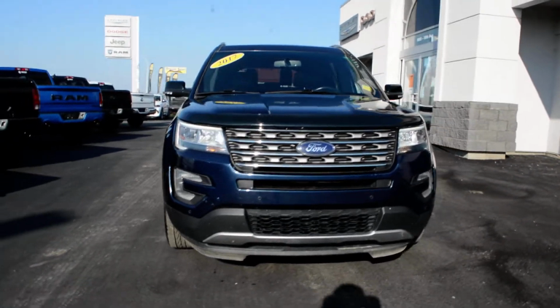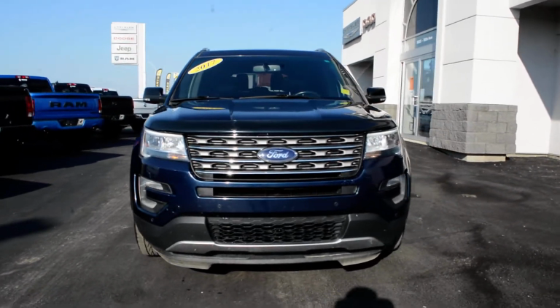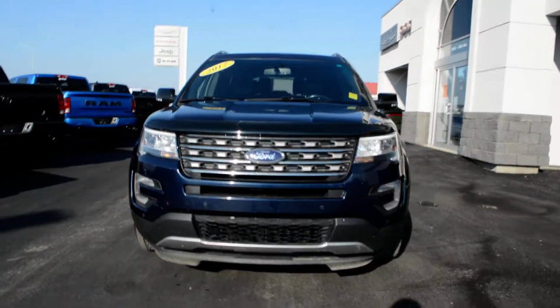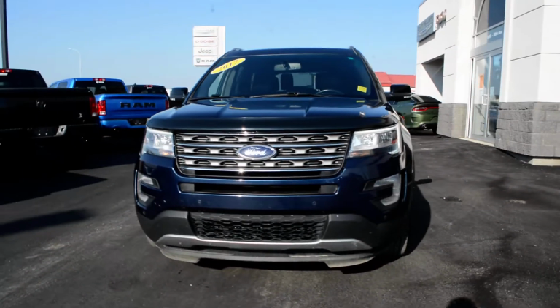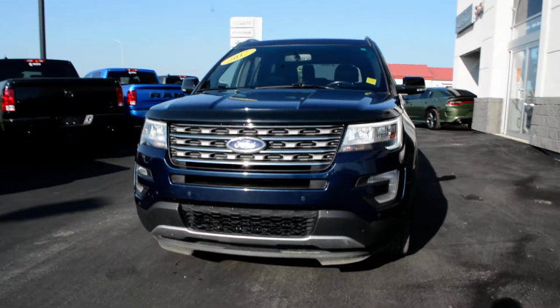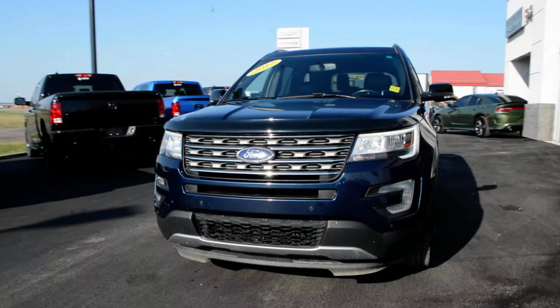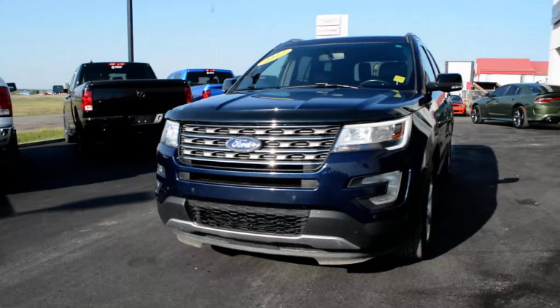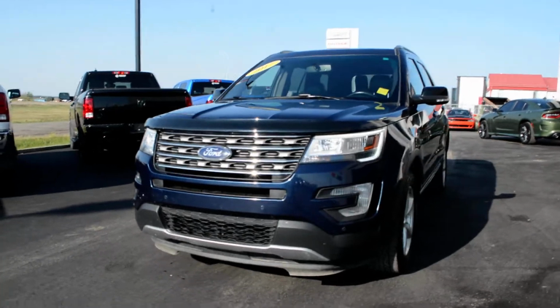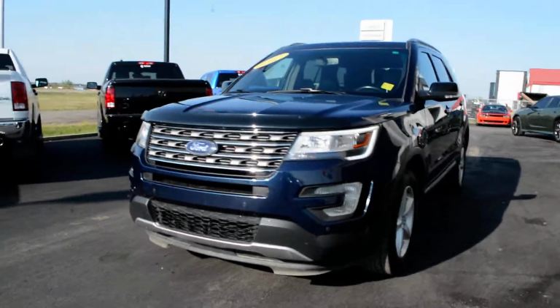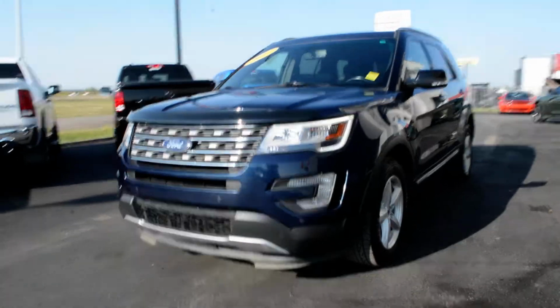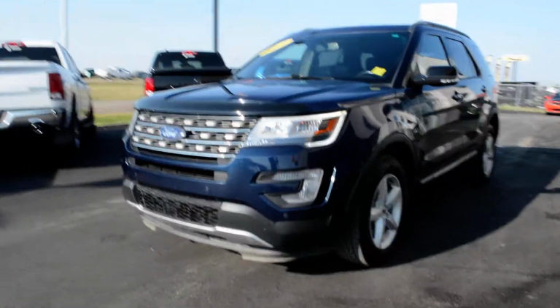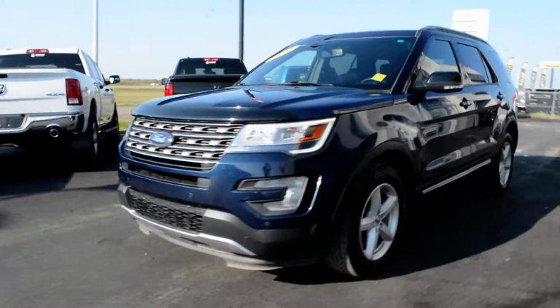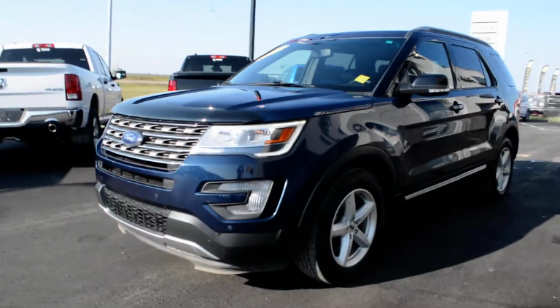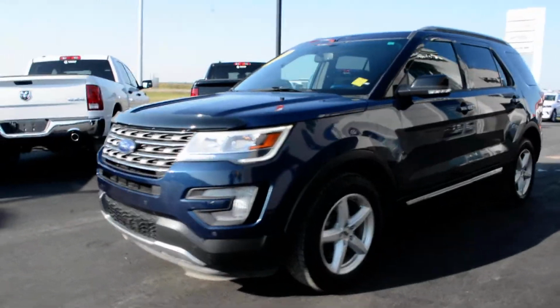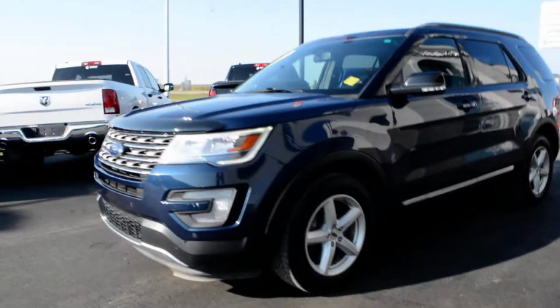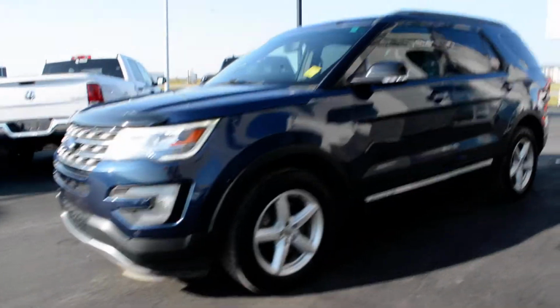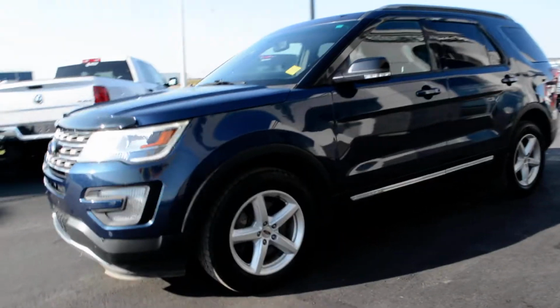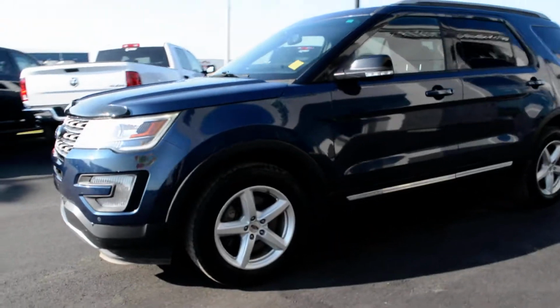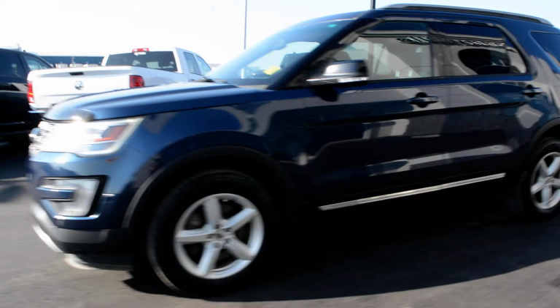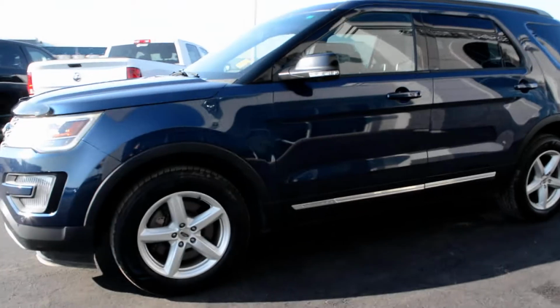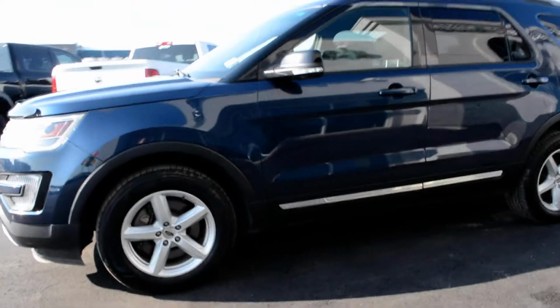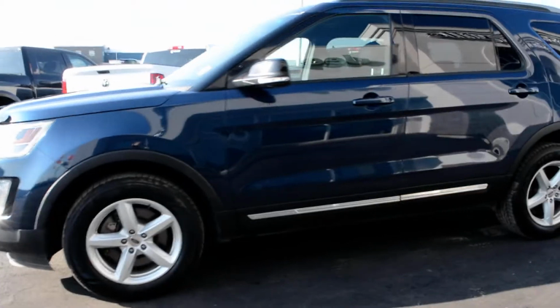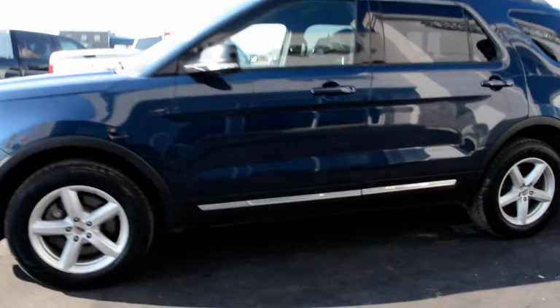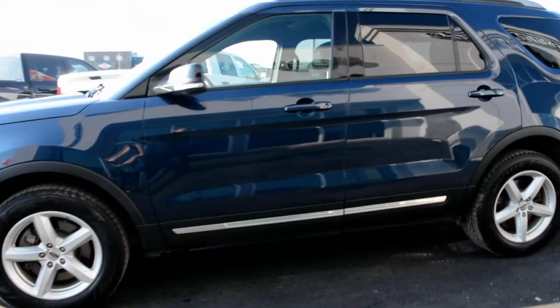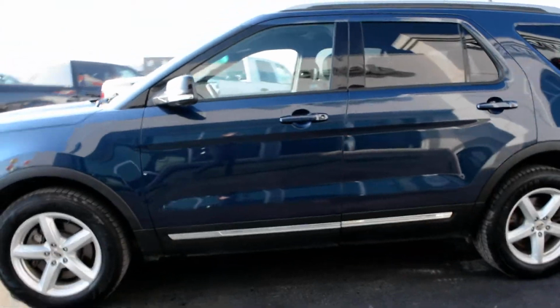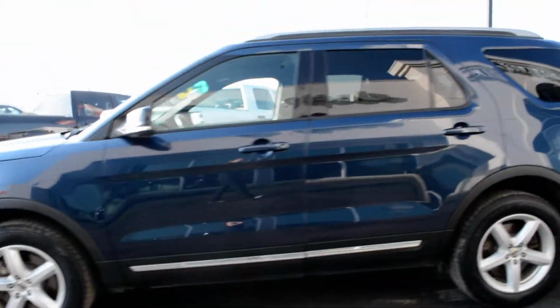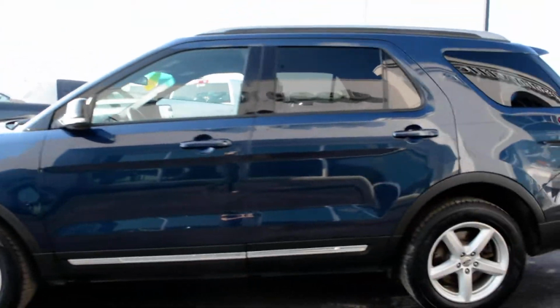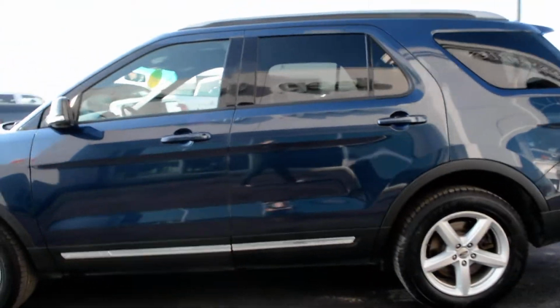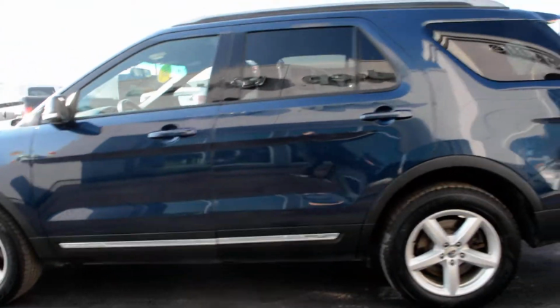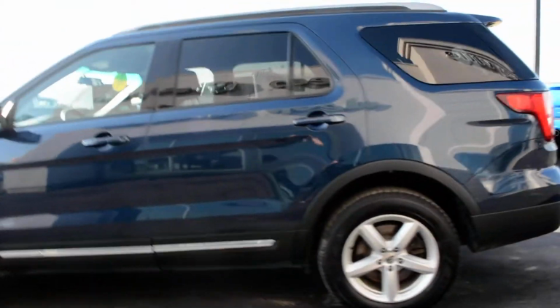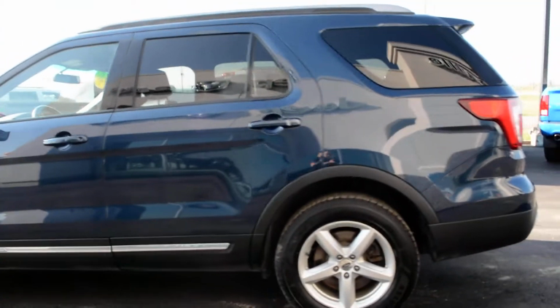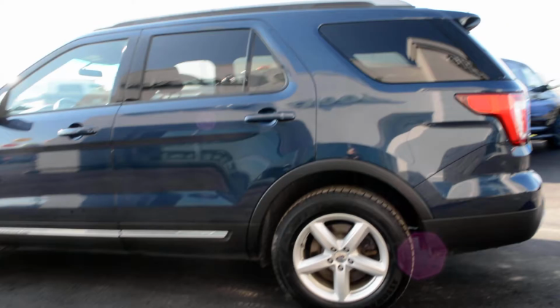Hi everybody, Brittany here over at Bonneville Dodge. I just wanted to show you this pre-owned 2017 Ford Explorer that we have here on the lot. I'm going to take a quick walk around the unit today just to show you some of the features and options that this Ford has to offer.